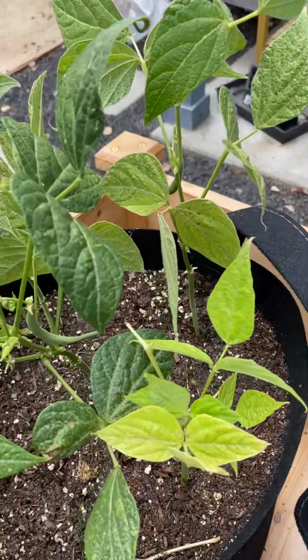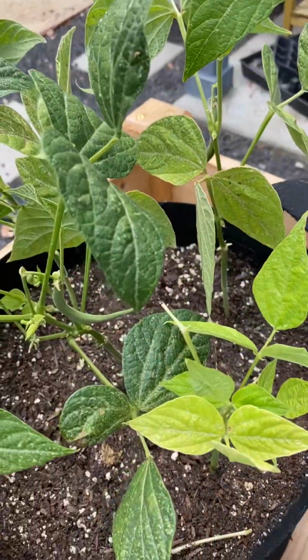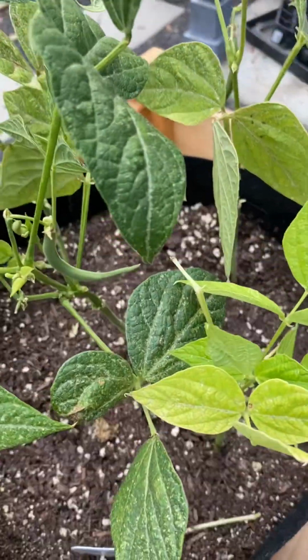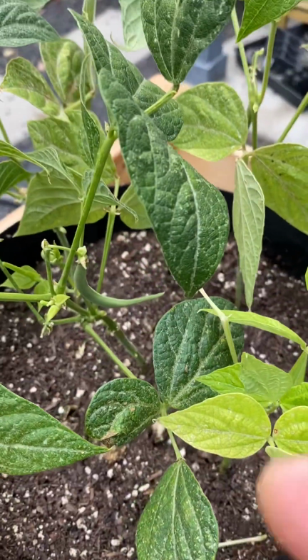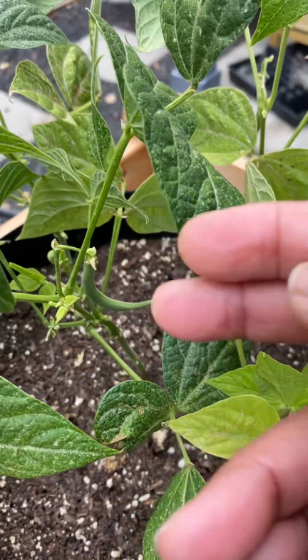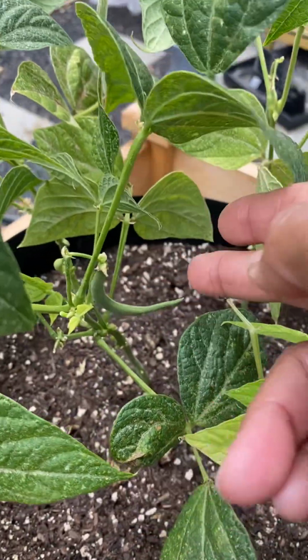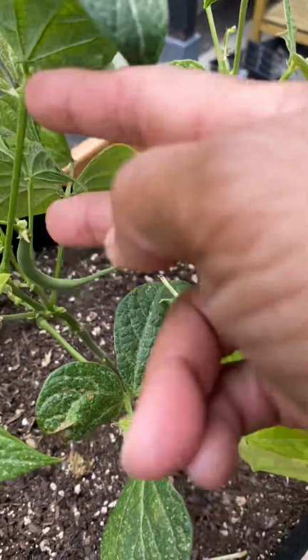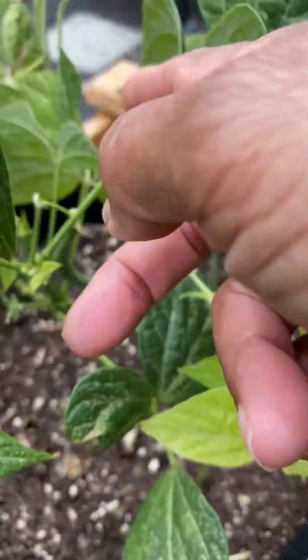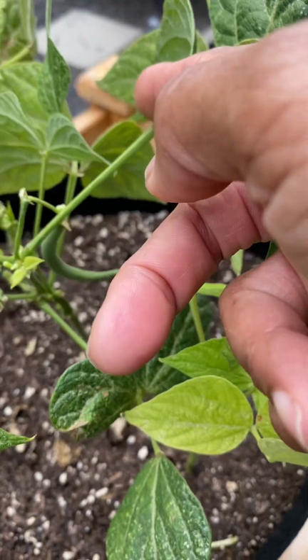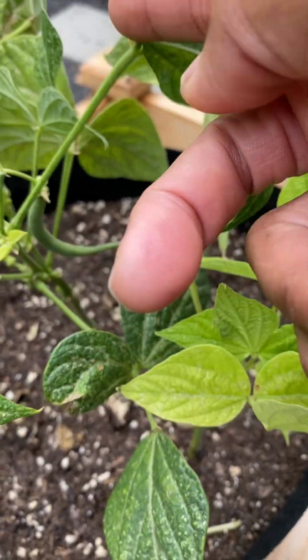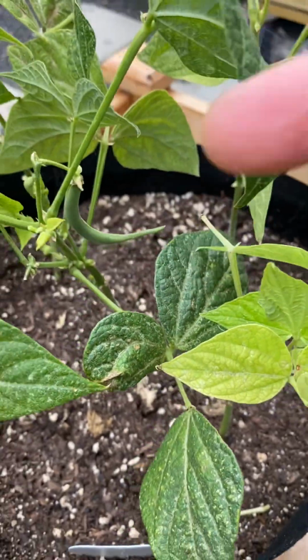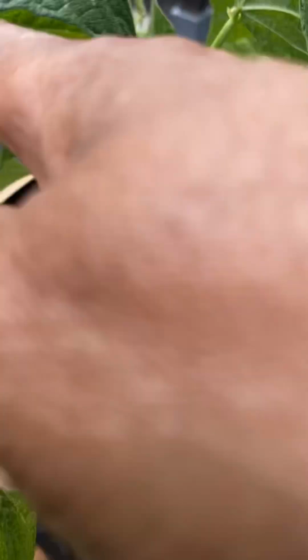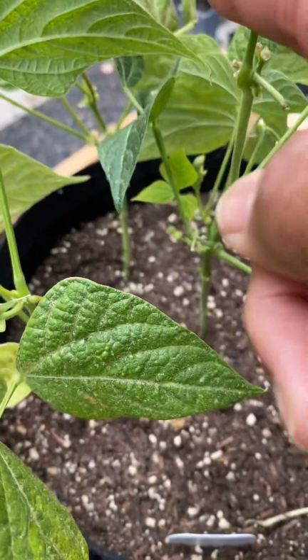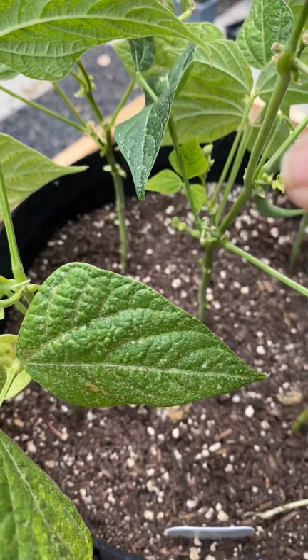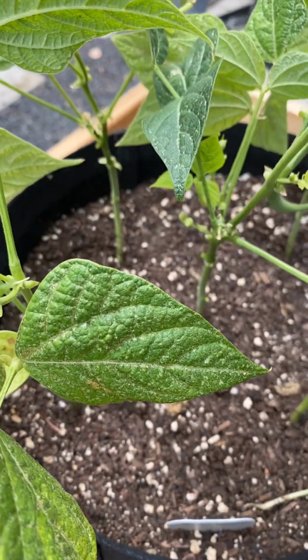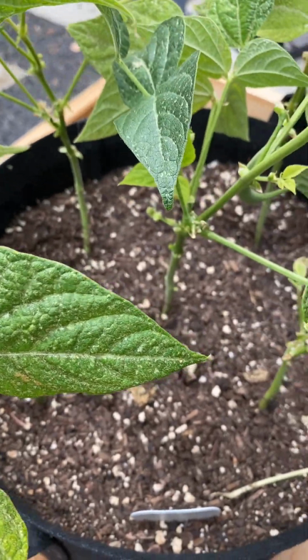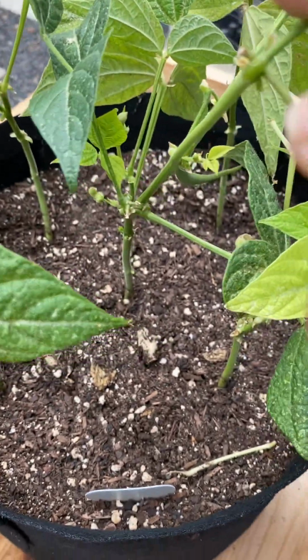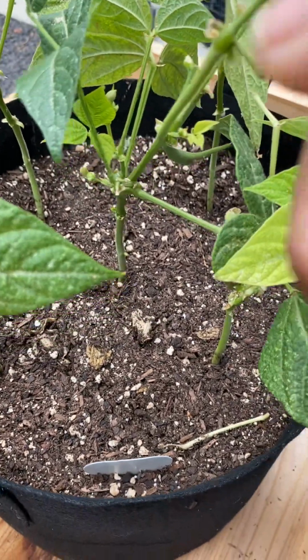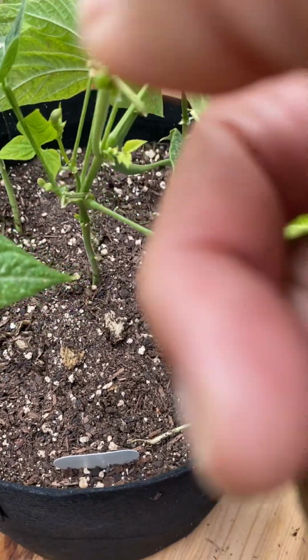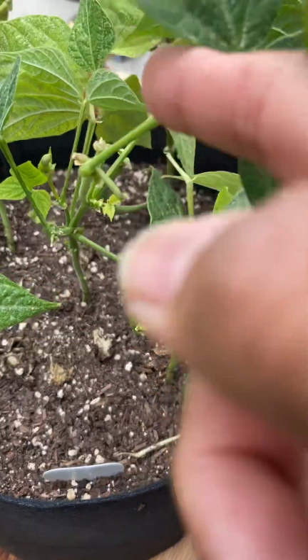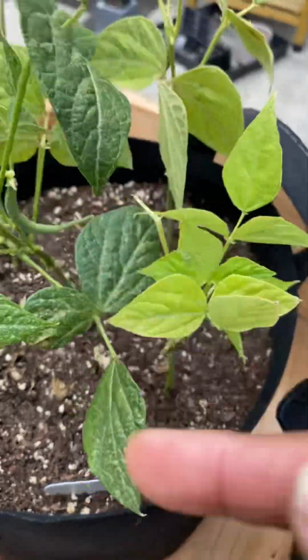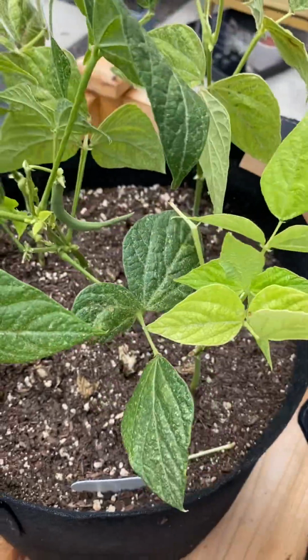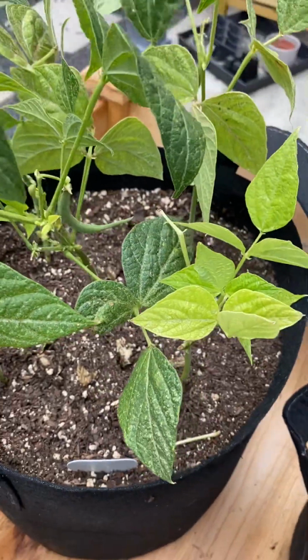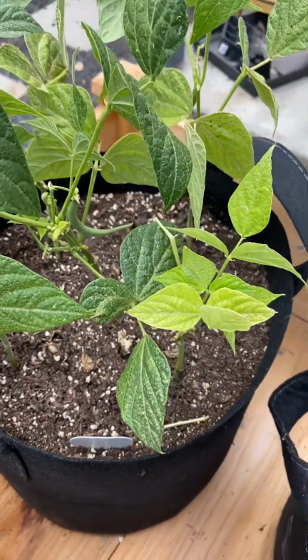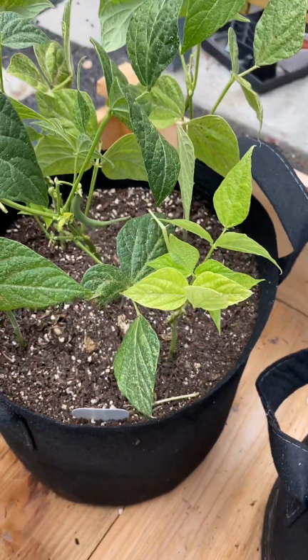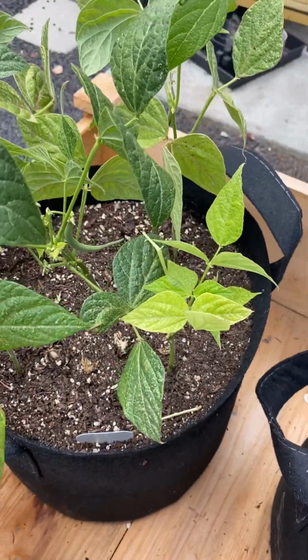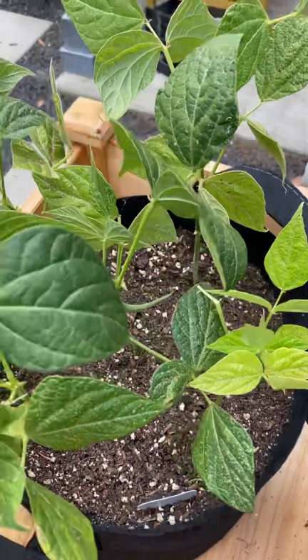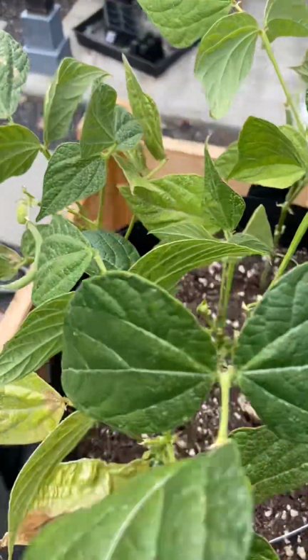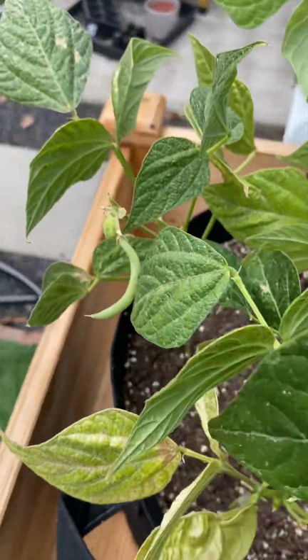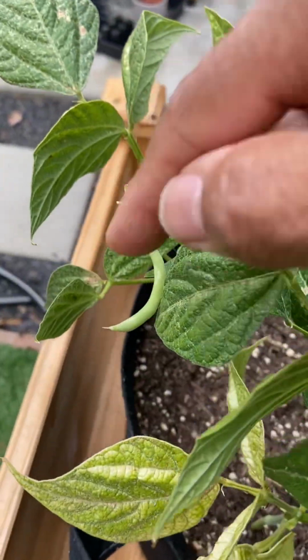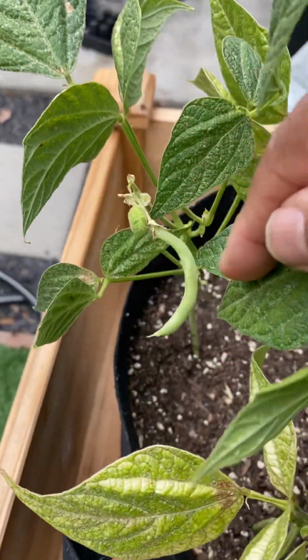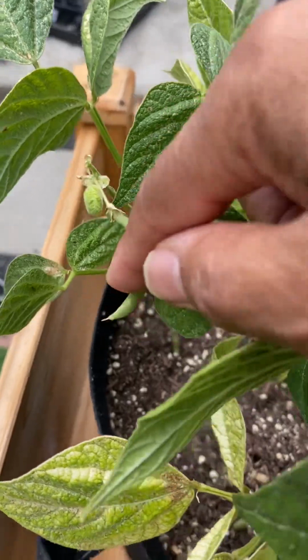My green beans — I've got a couple still trying to come in. I have harvested some and they came out pretty good, just not enough. Like I said, I only planted a few plants. It's my first time, so next time I'll plant way more.